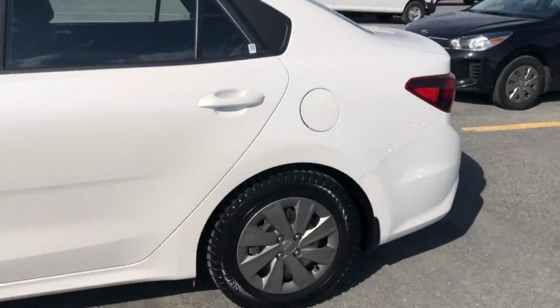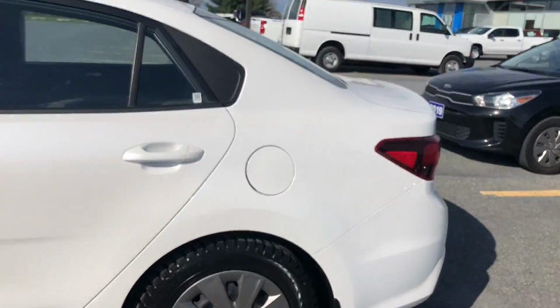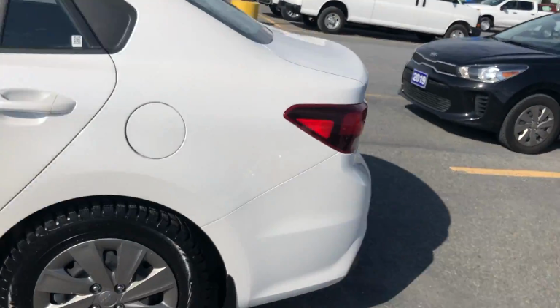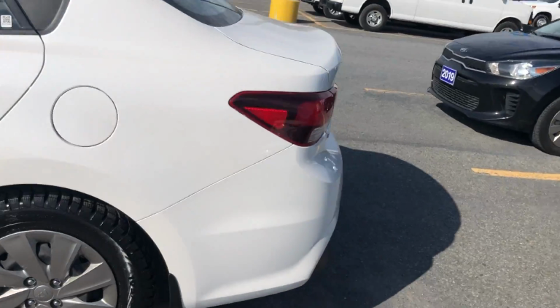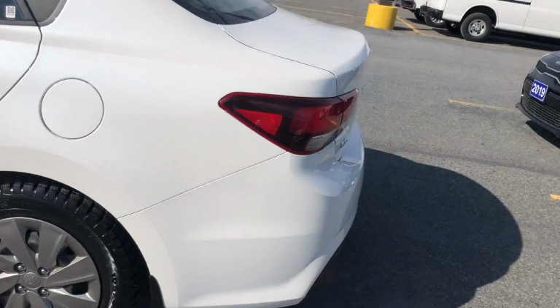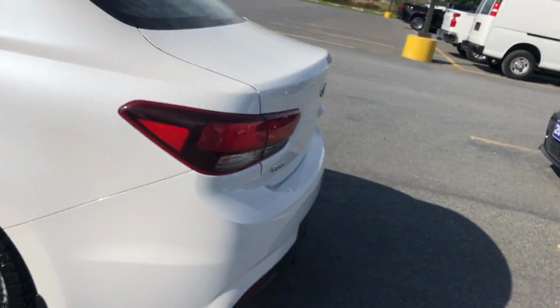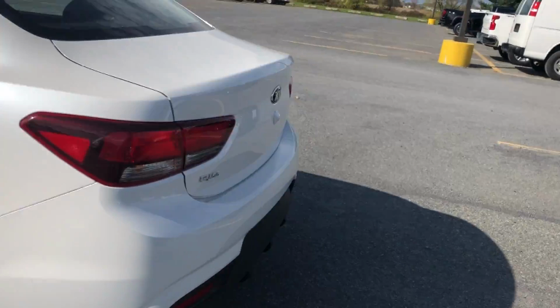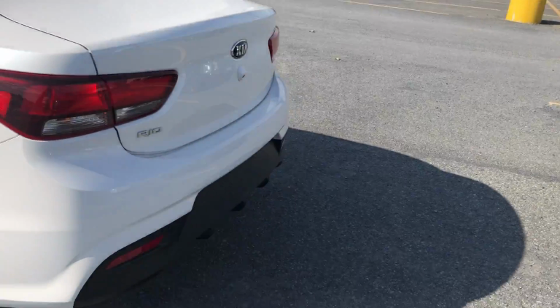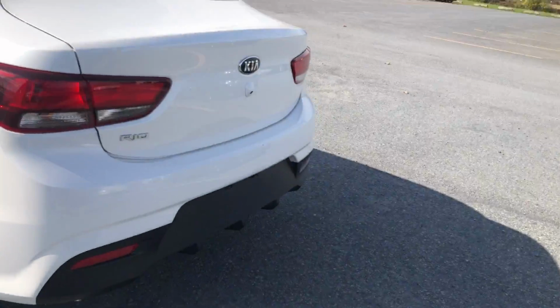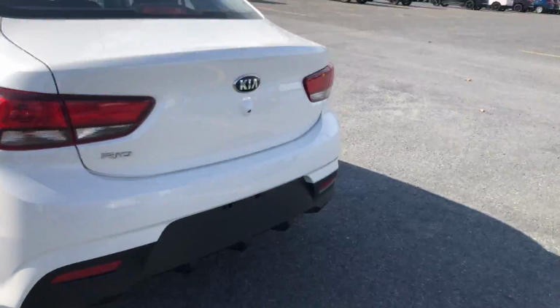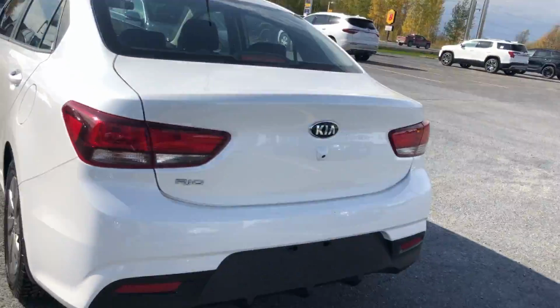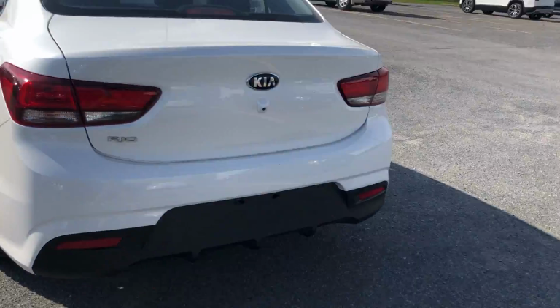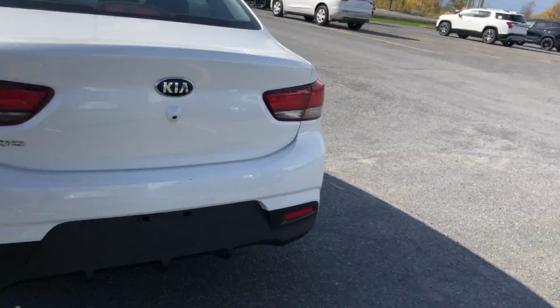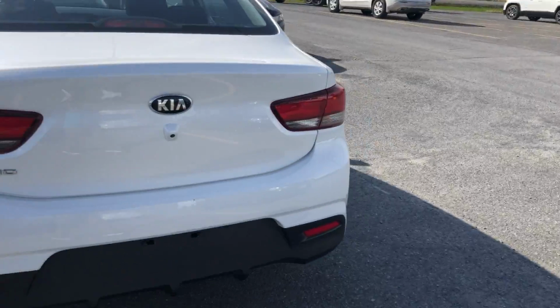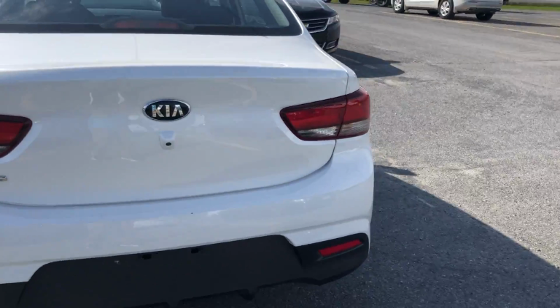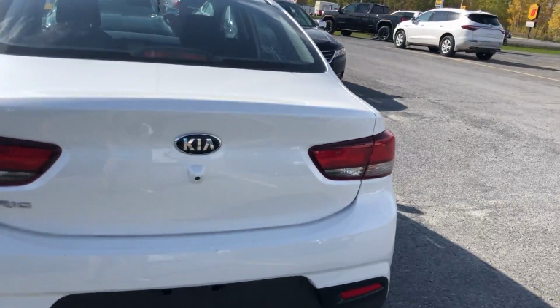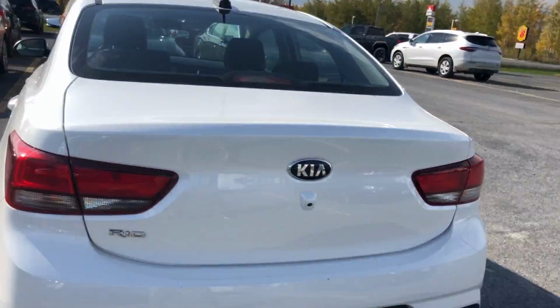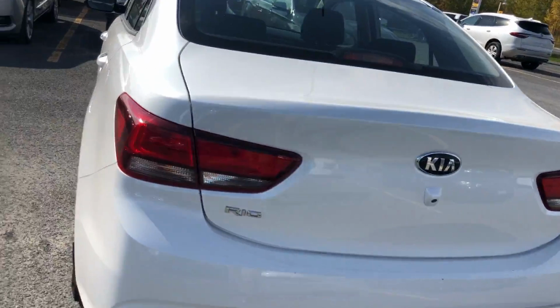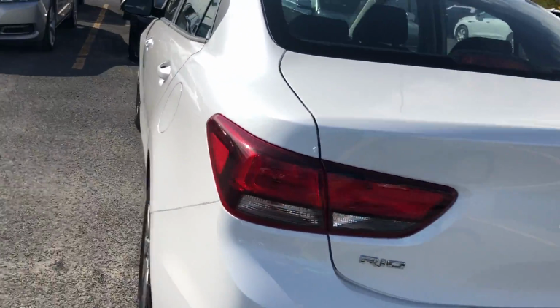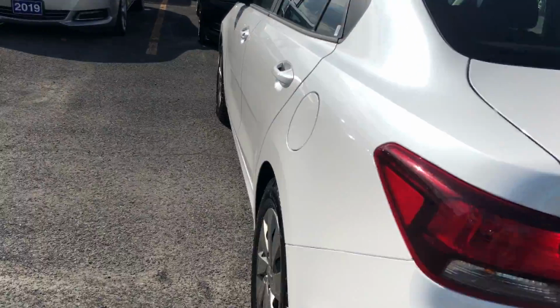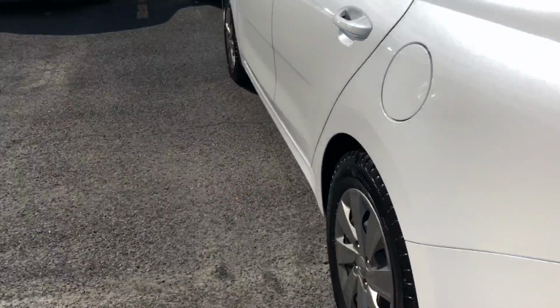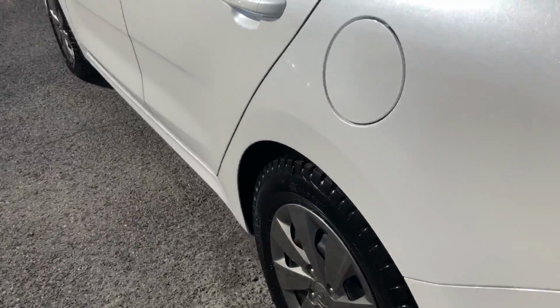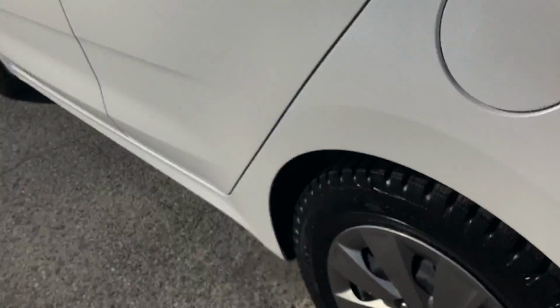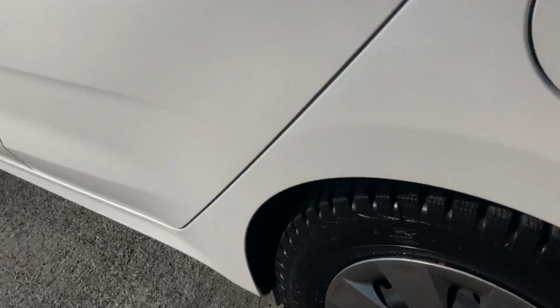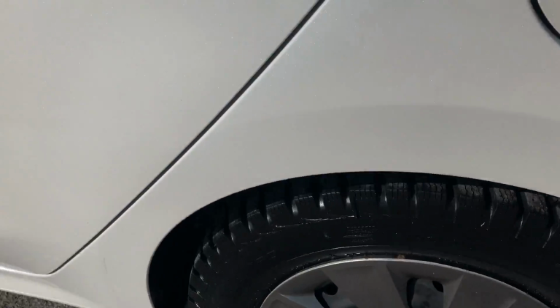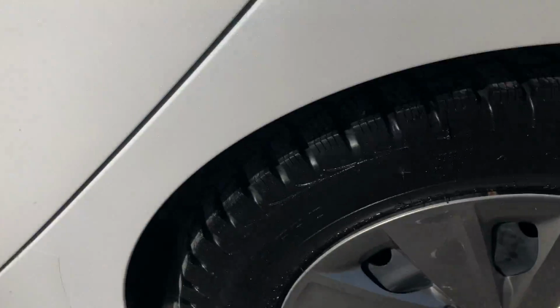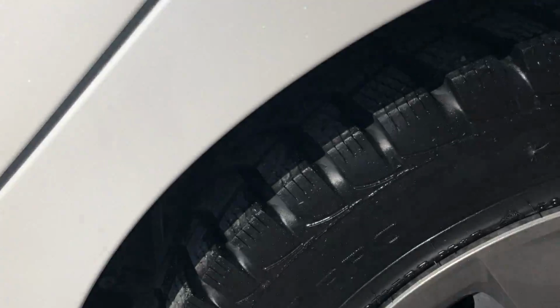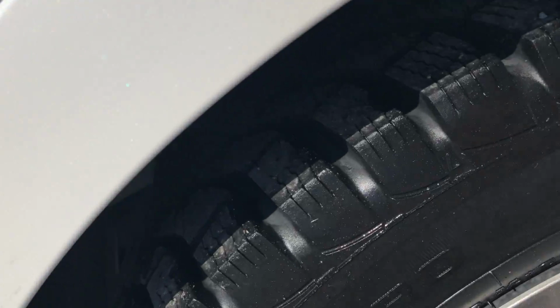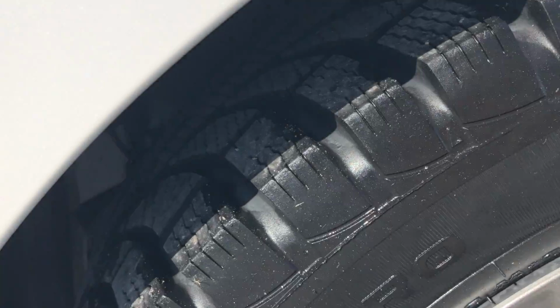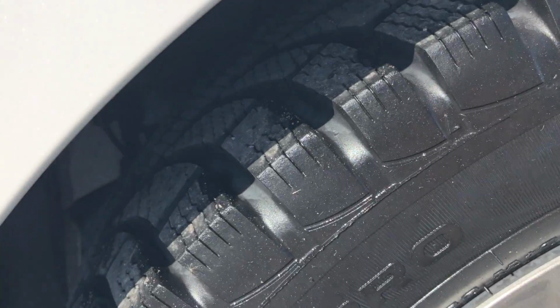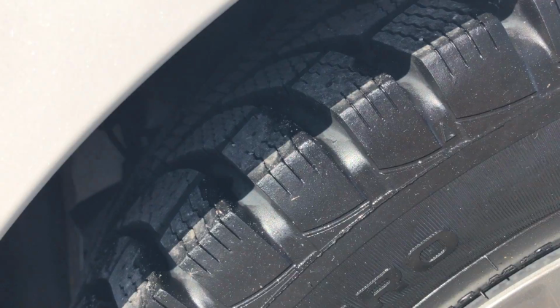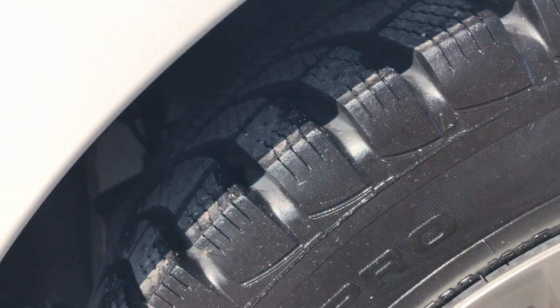Absolutely zero bumps, dings, or blemishes whatsoever. Nice white paint job, just came out of the detail department. Look how much tread is left on those tires.